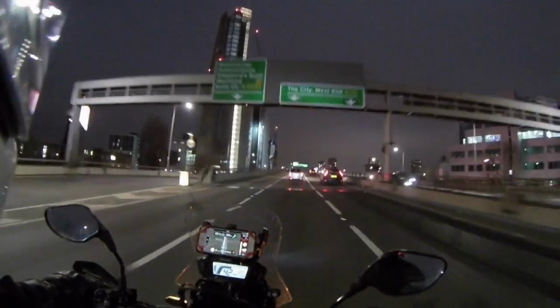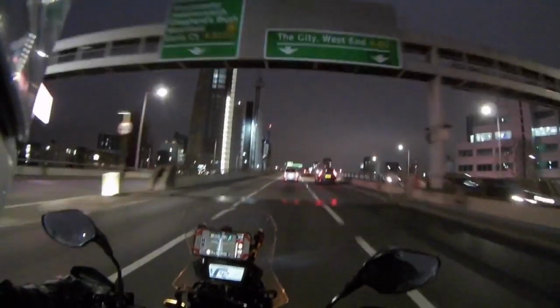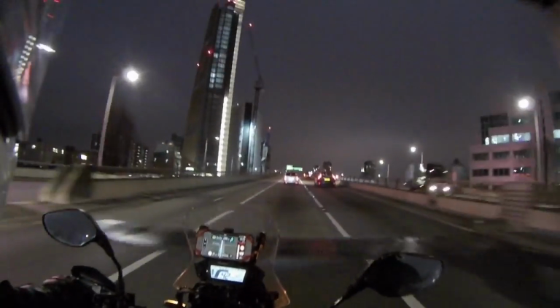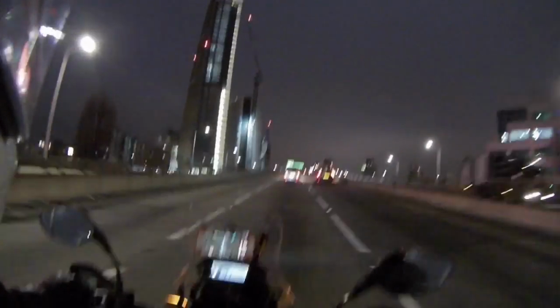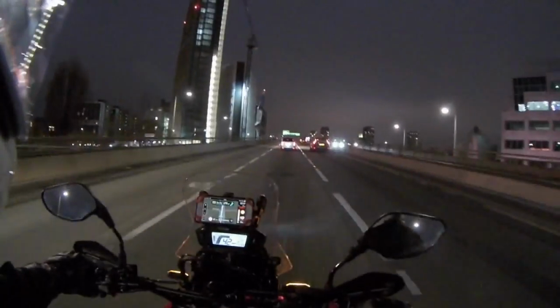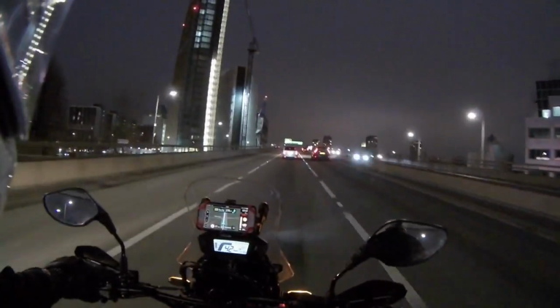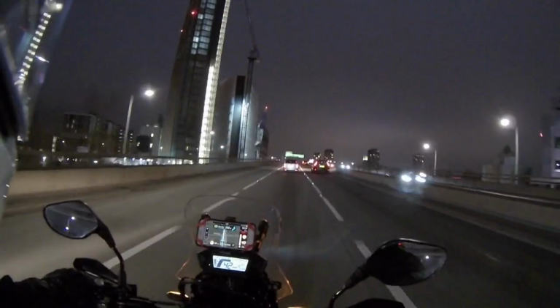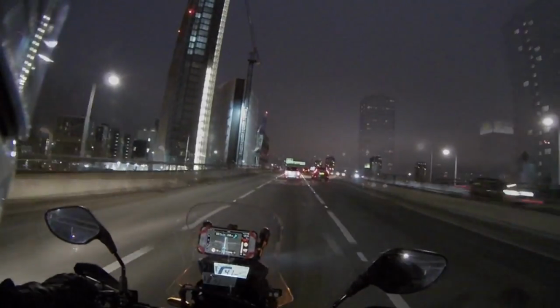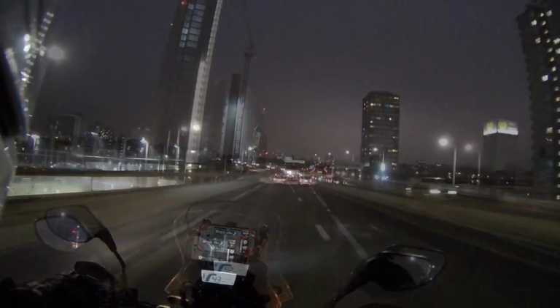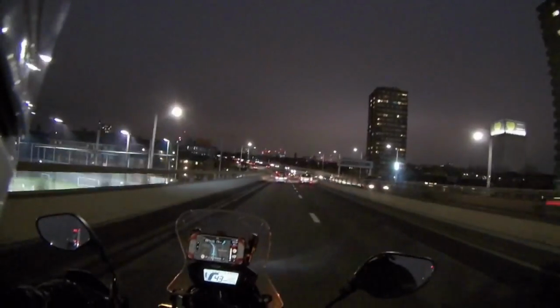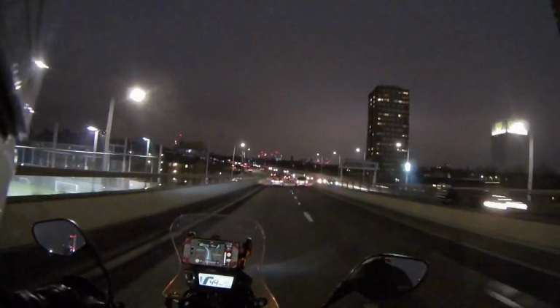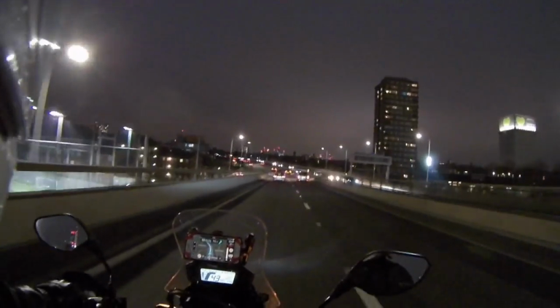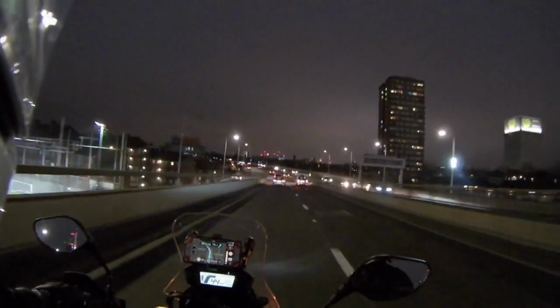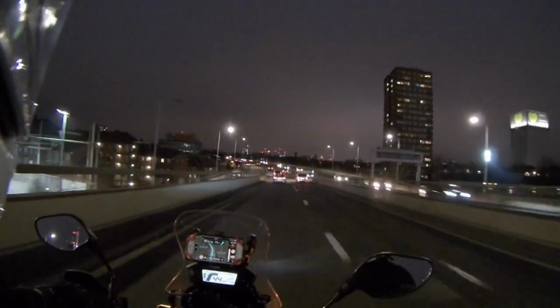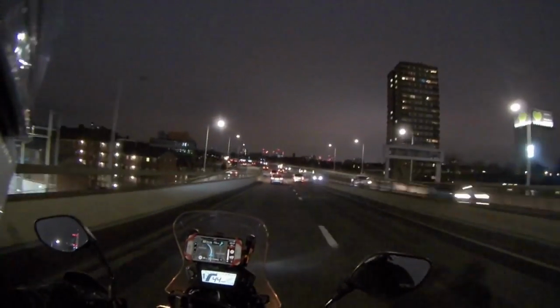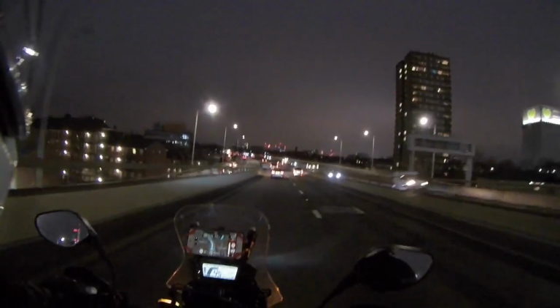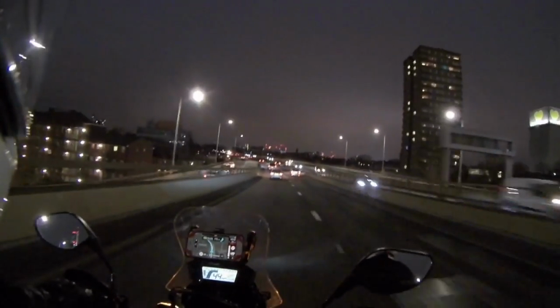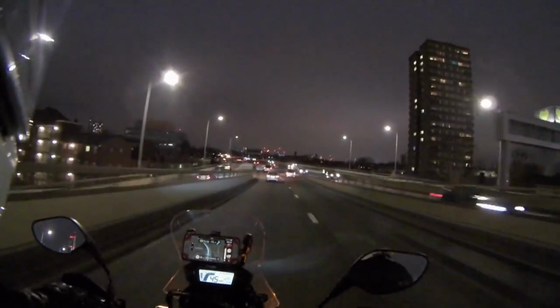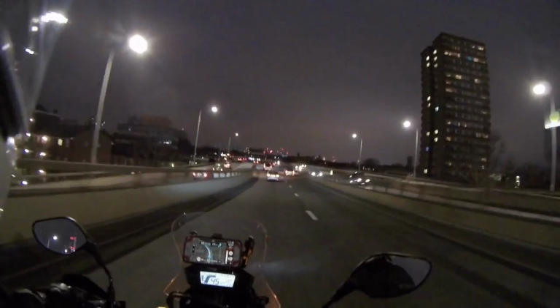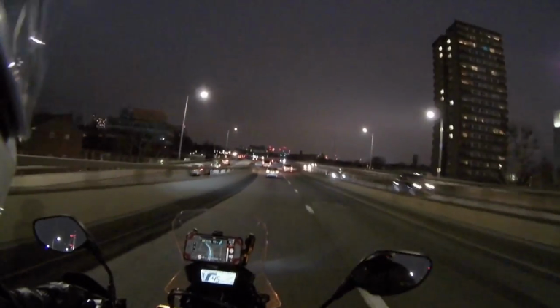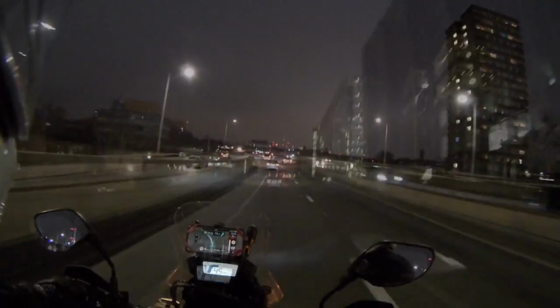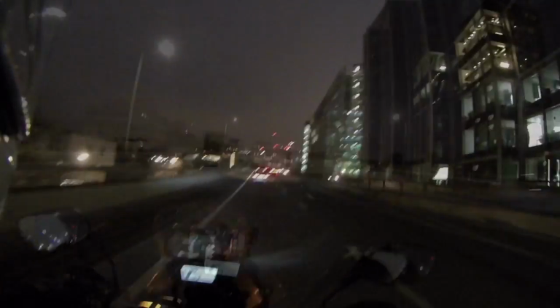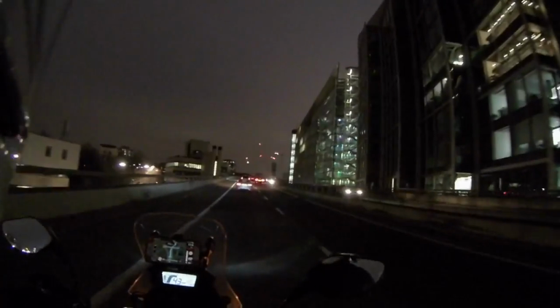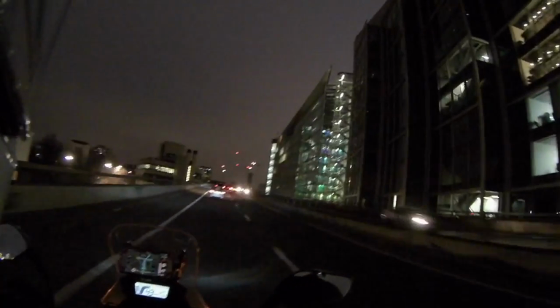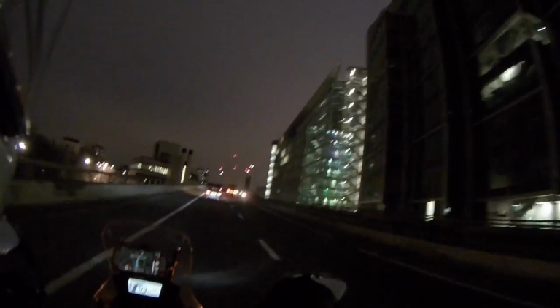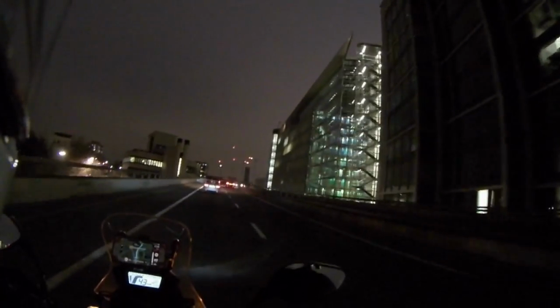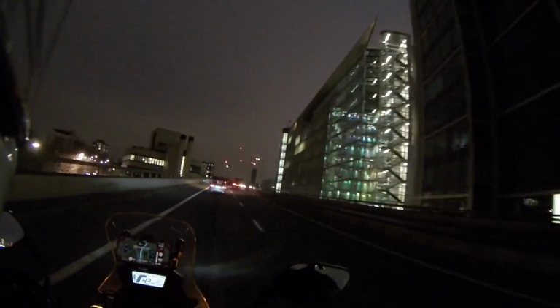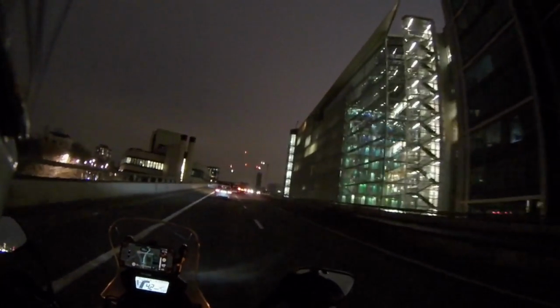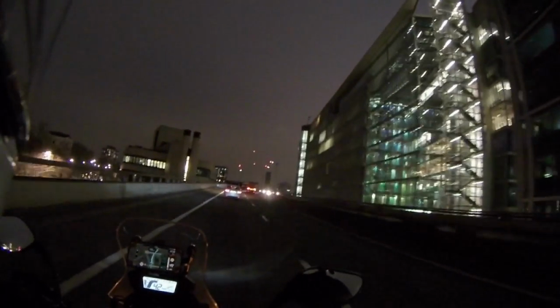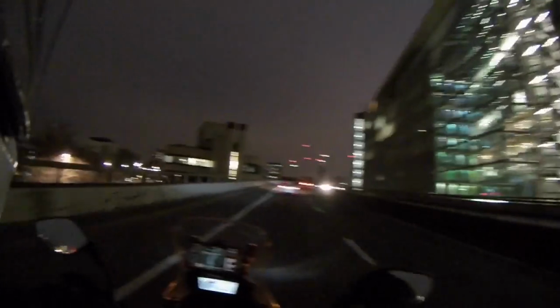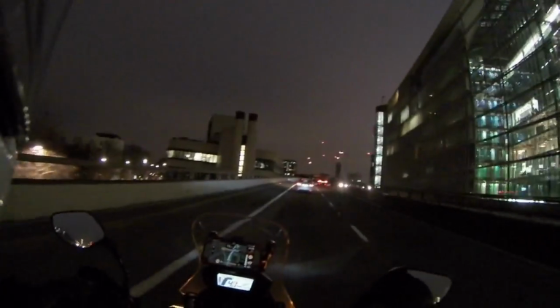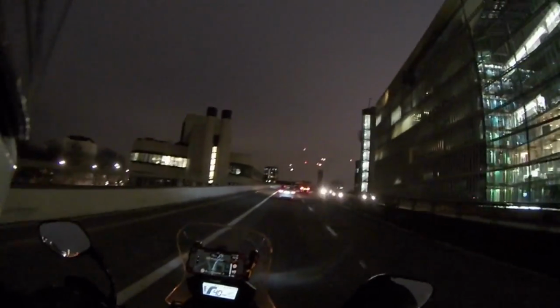One of the buildings you can see on the A40 going down to London is the Grenfell Tower, which is over on the right. It has the large green heart on the top of it. That building of course had the fire last year and is still being reconstructed.